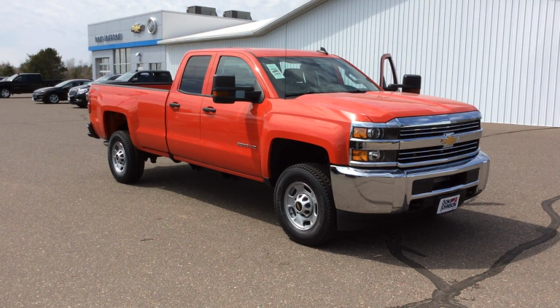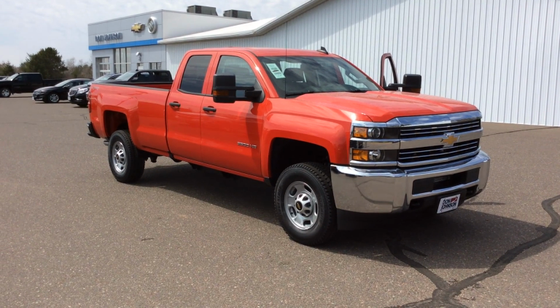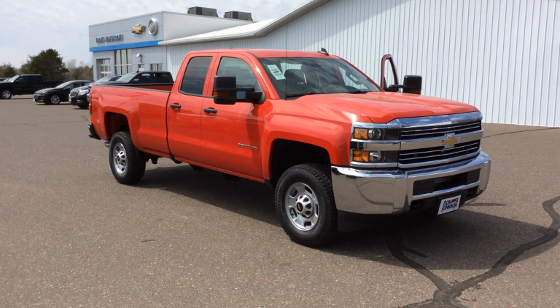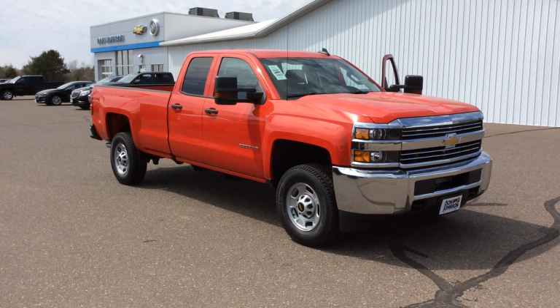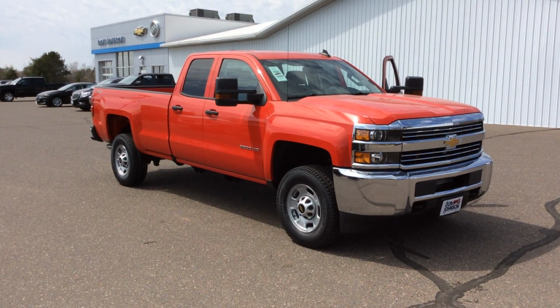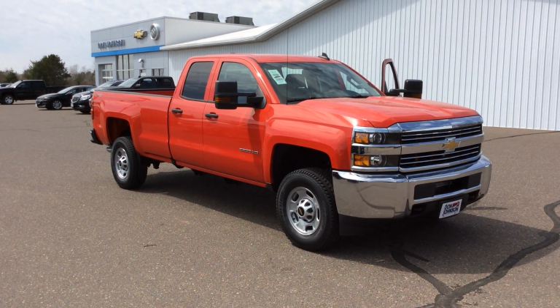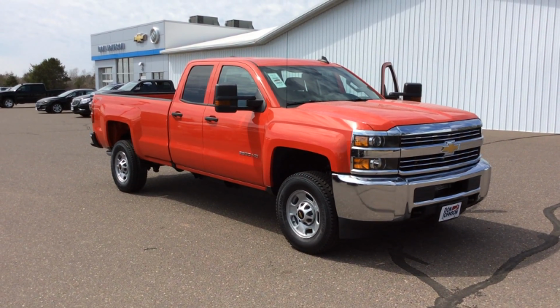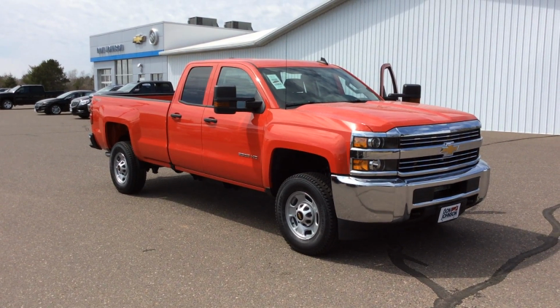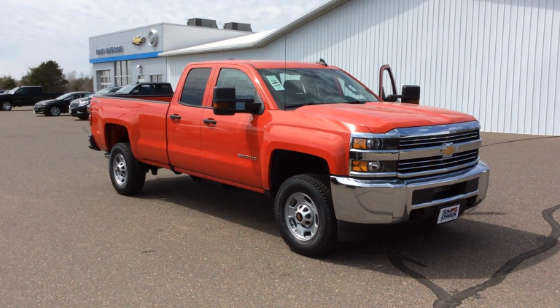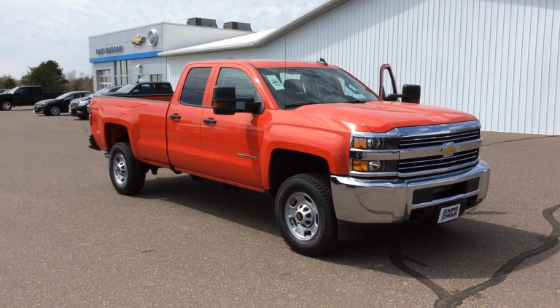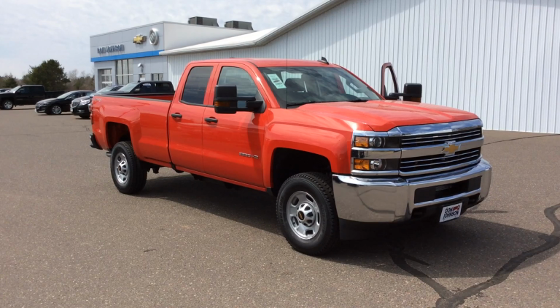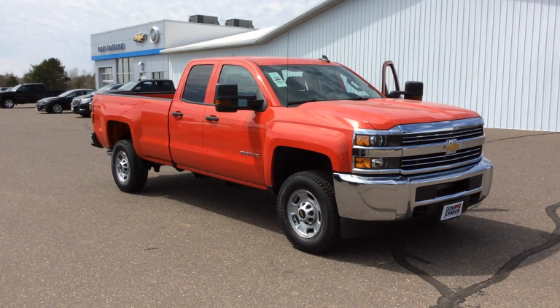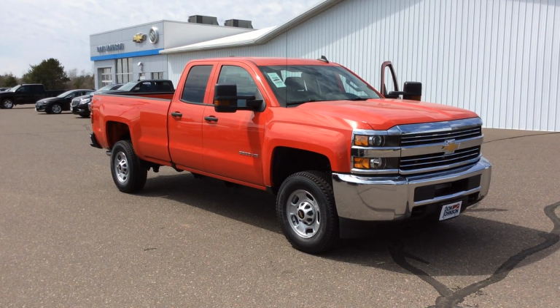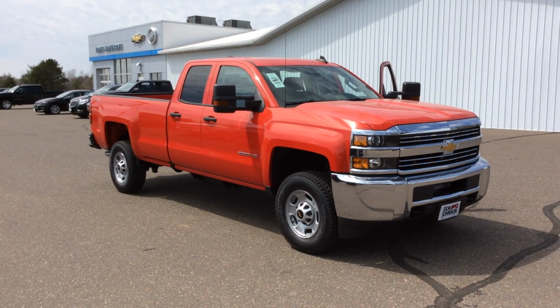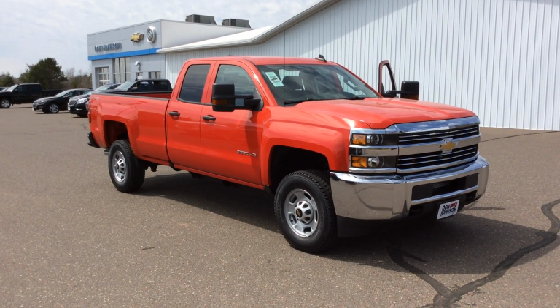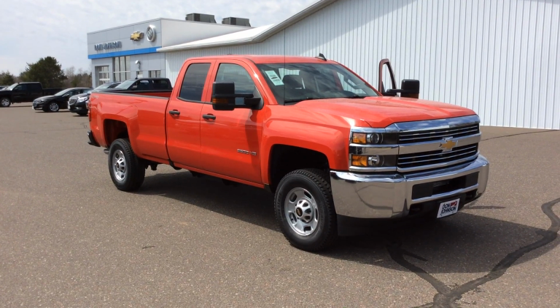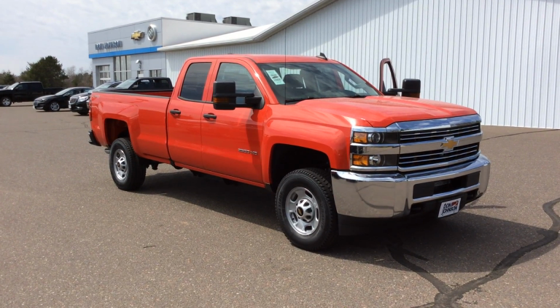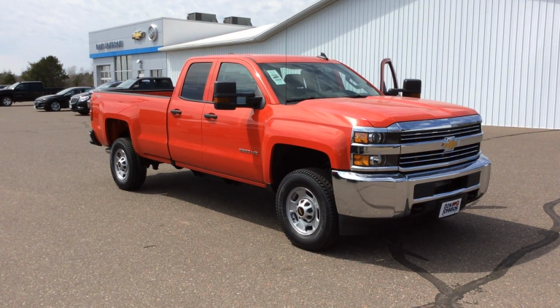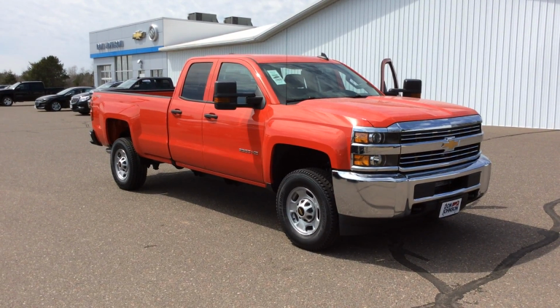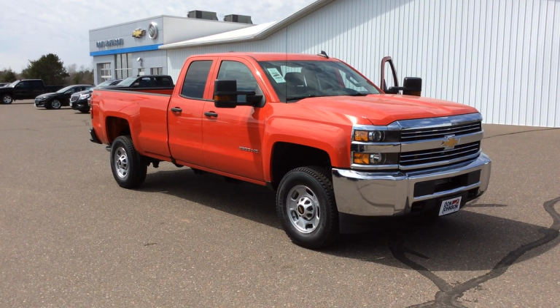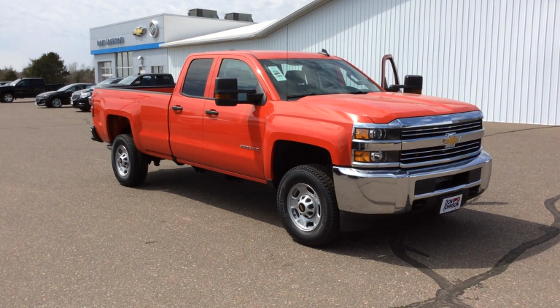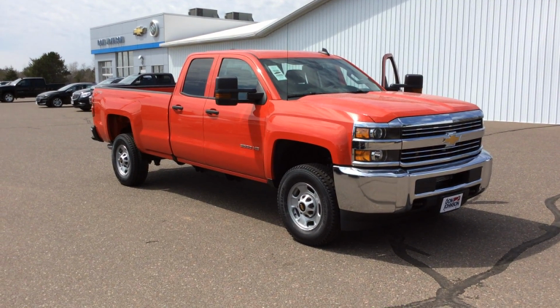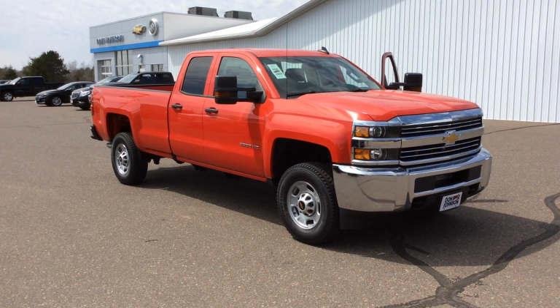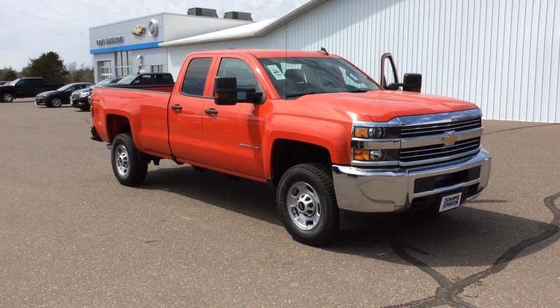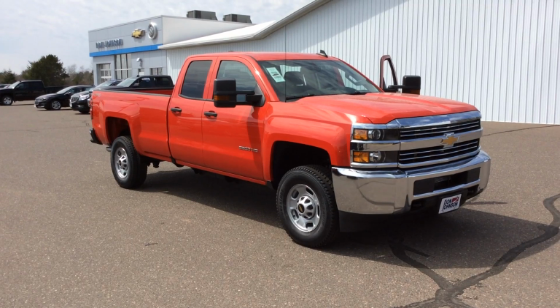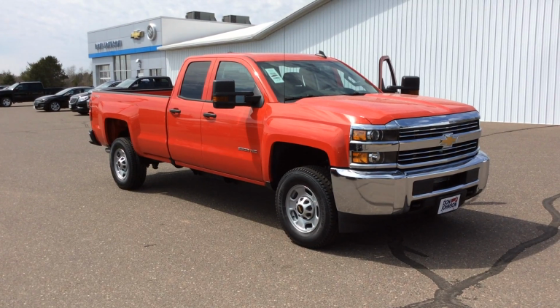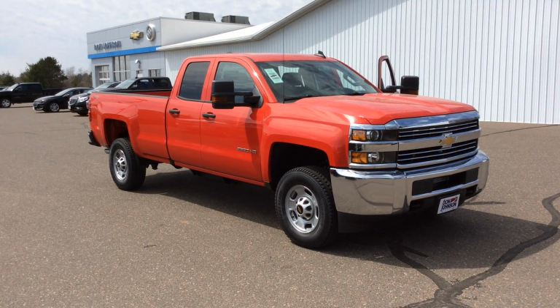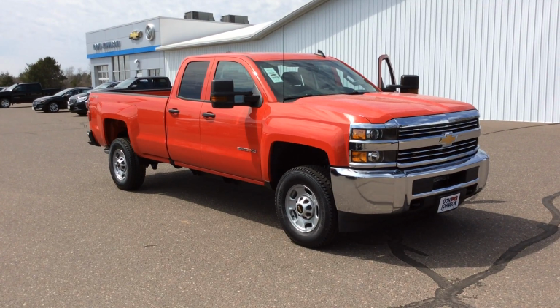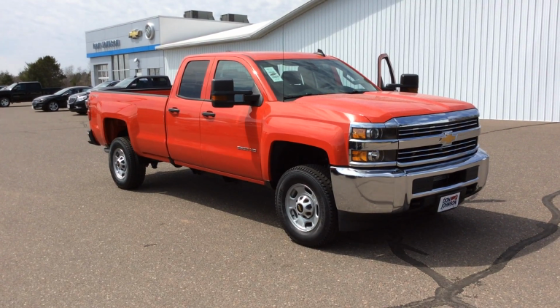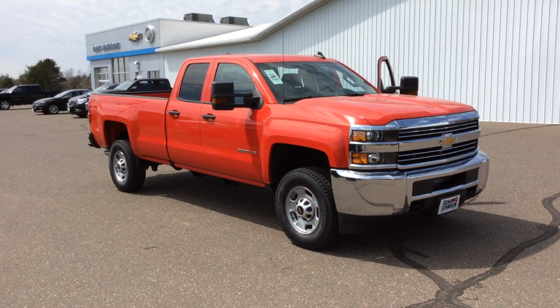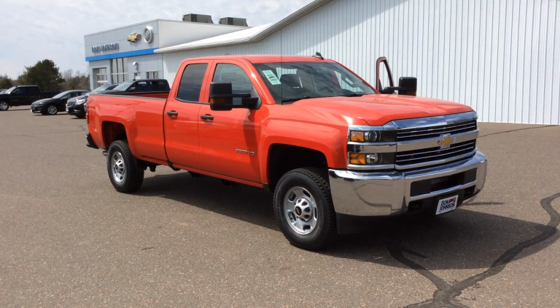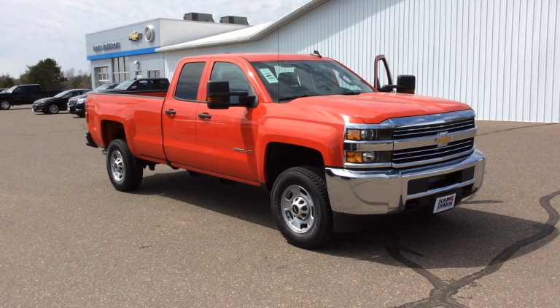Hello everyone, my name is Todd Anderson. I'm here at Don Johnson Hayward Motors in Hayward, Wisconsin. I'm one of the sales managers here and I have the opportunity of showing you this 2016 Chevy Silverado 3/4 ton 4x4 work truck.